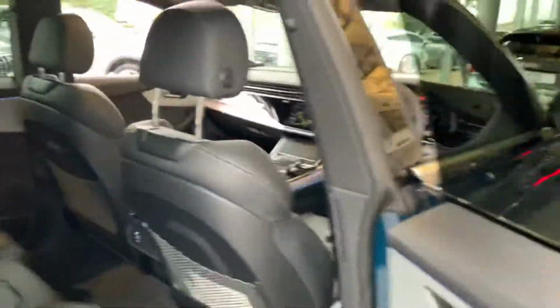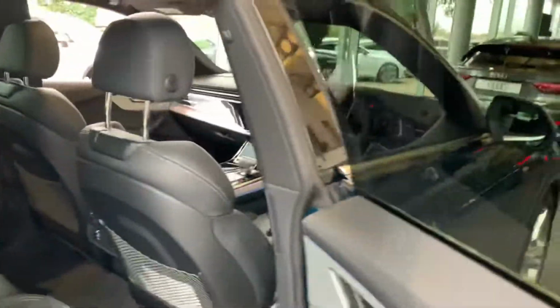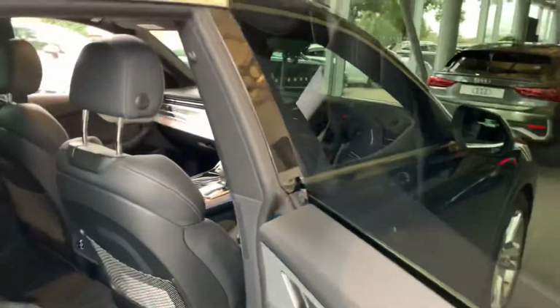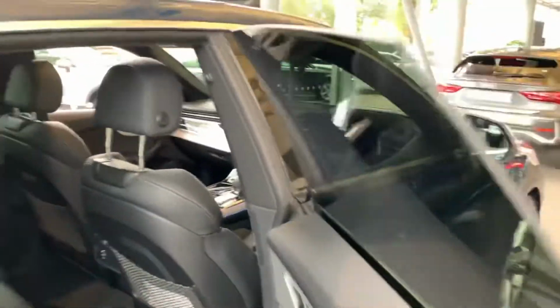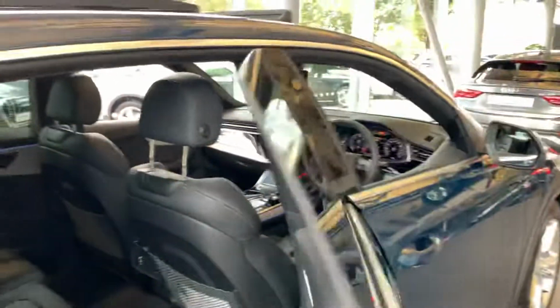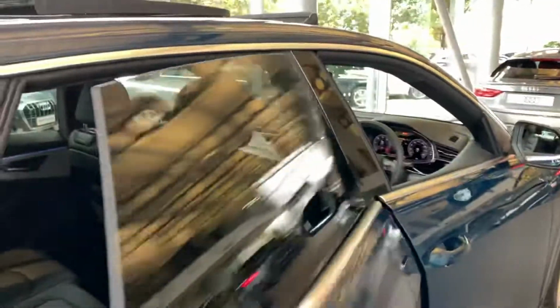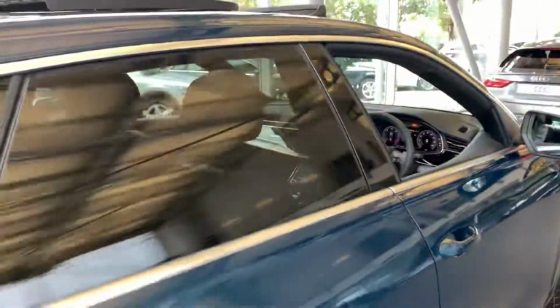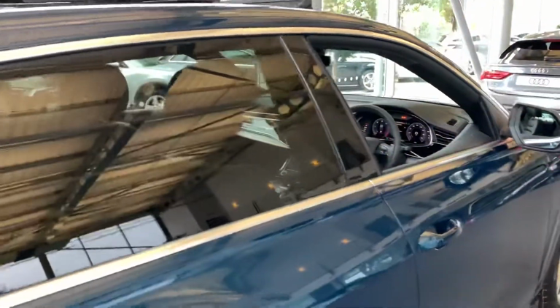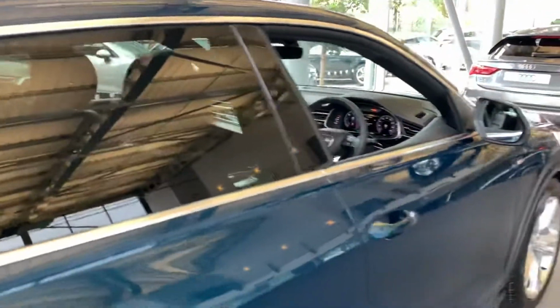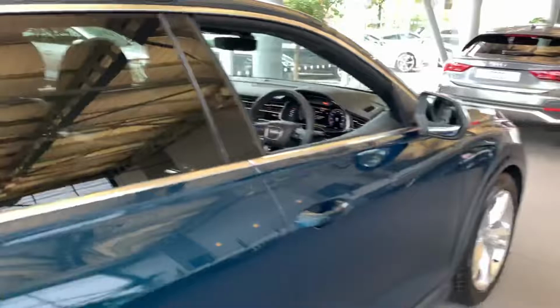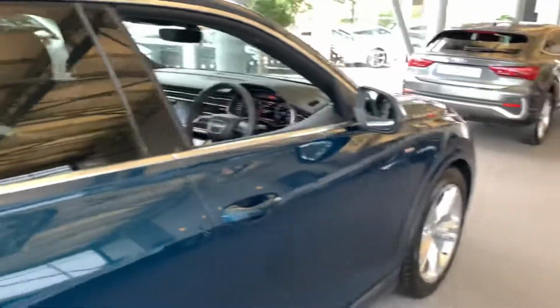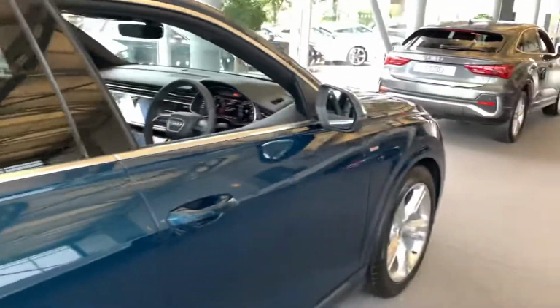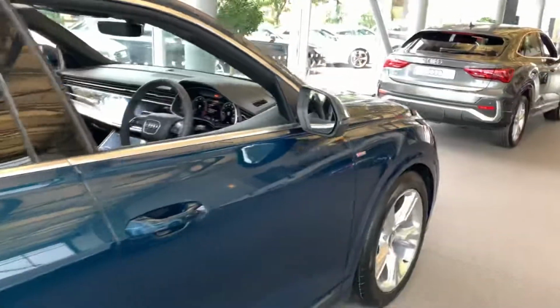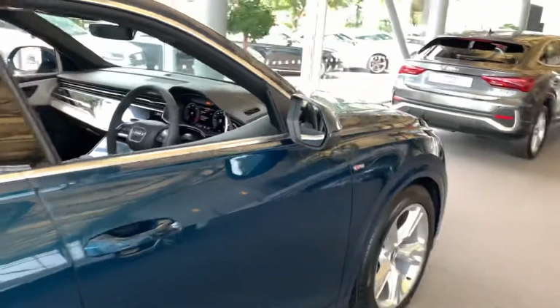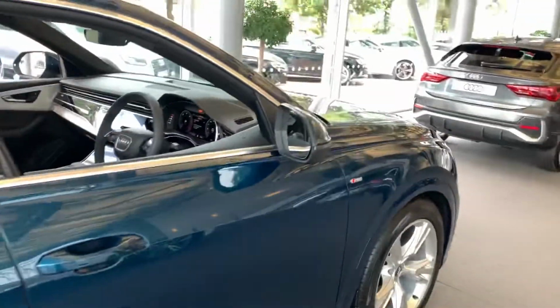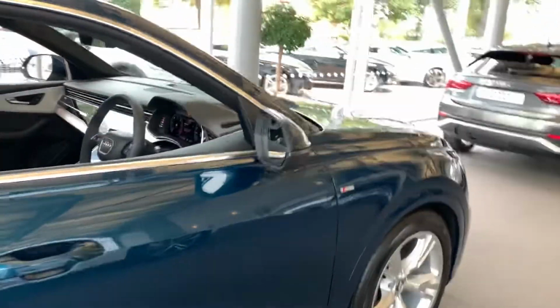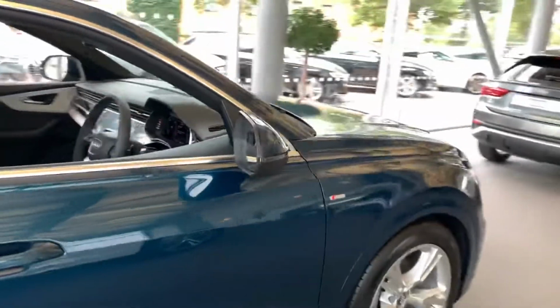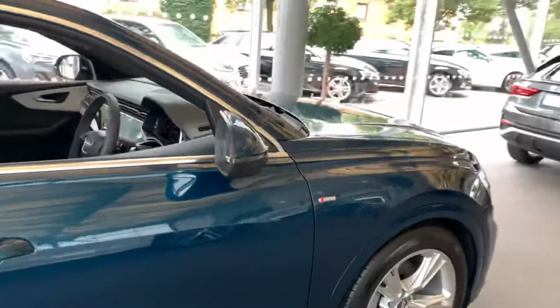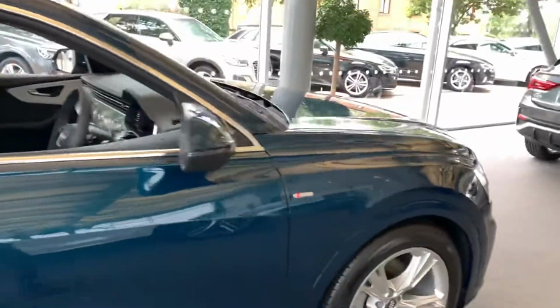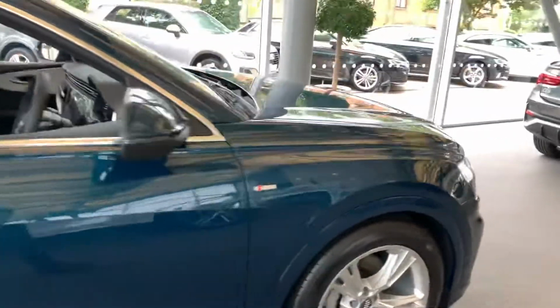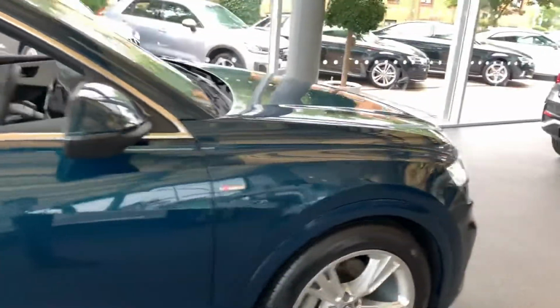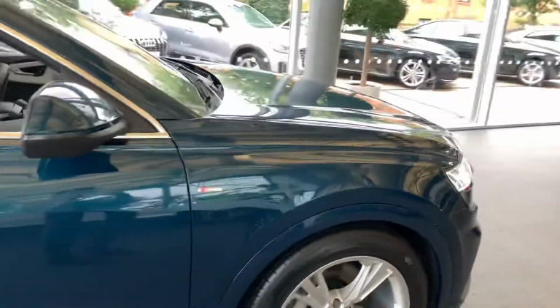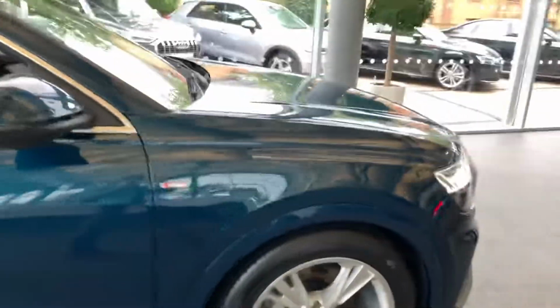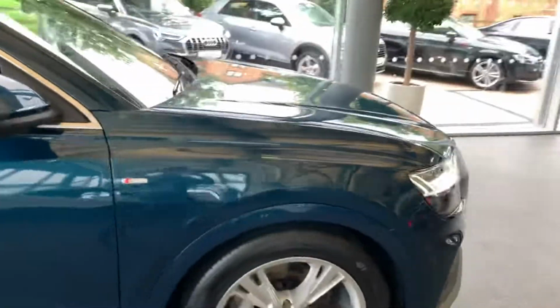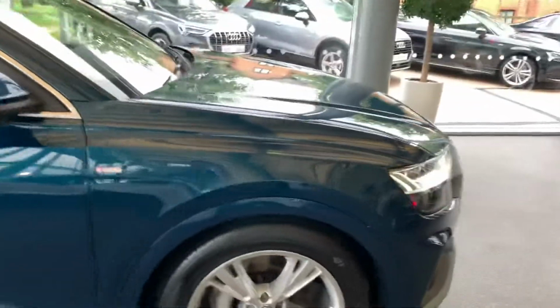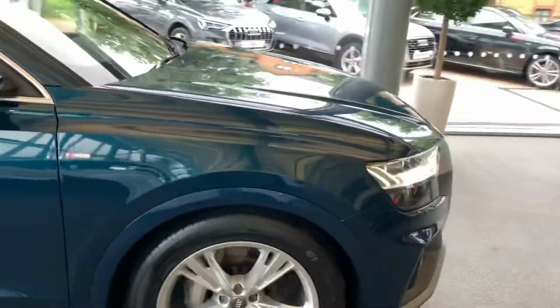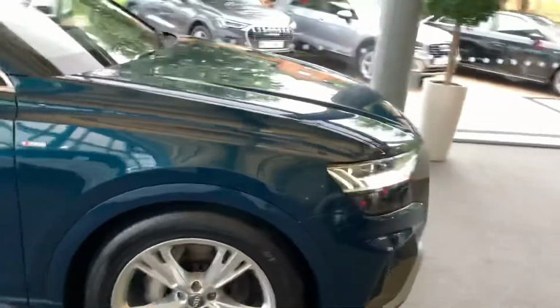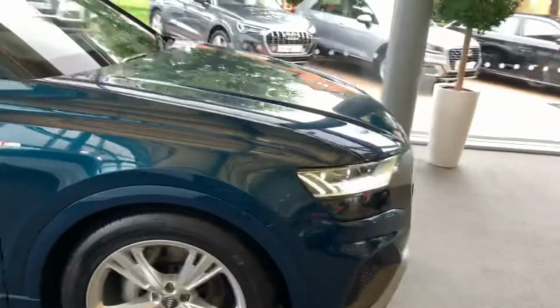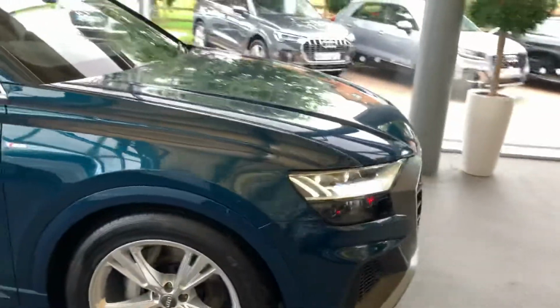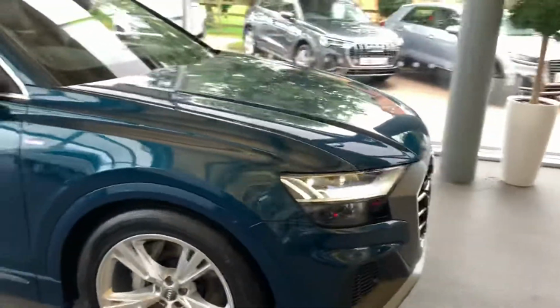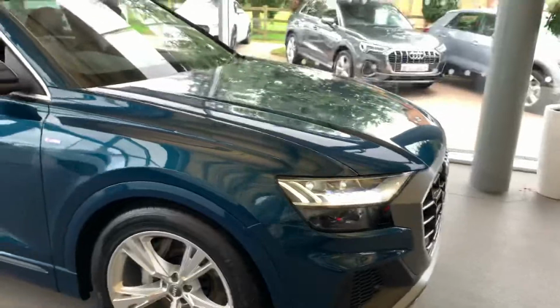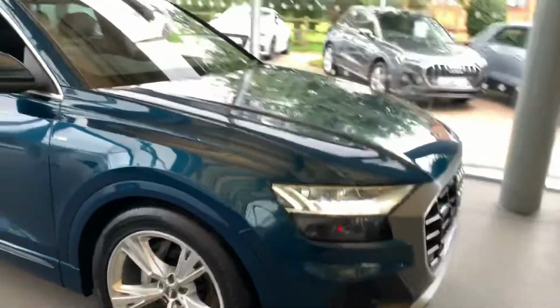If you'd like any more information on this car please feel free to contact us at Stafford Audi or call on 01785 250444.